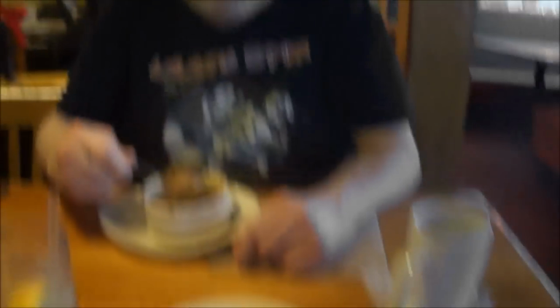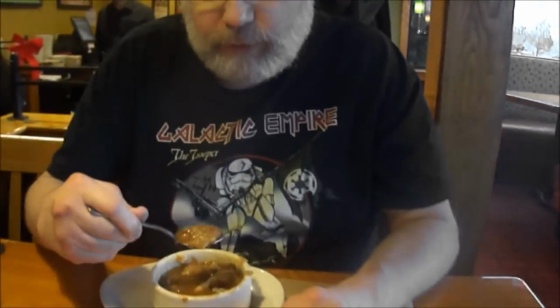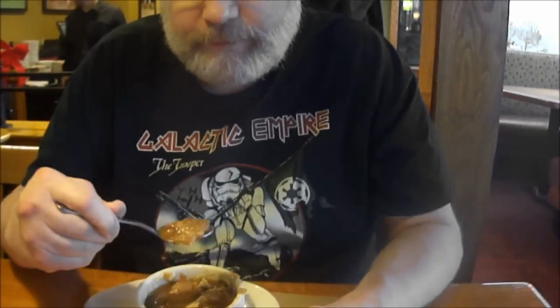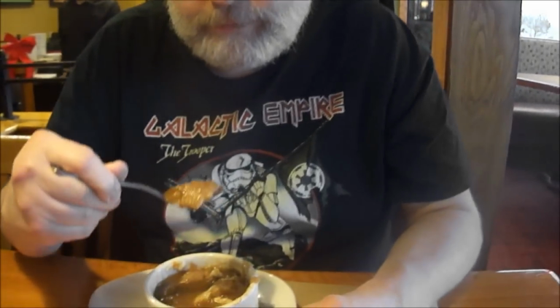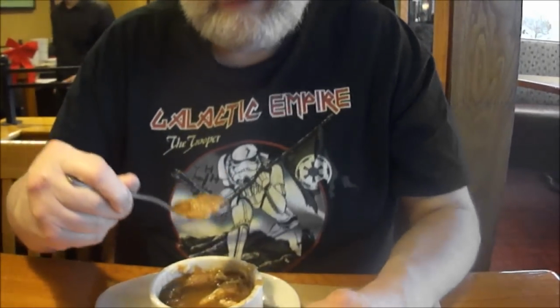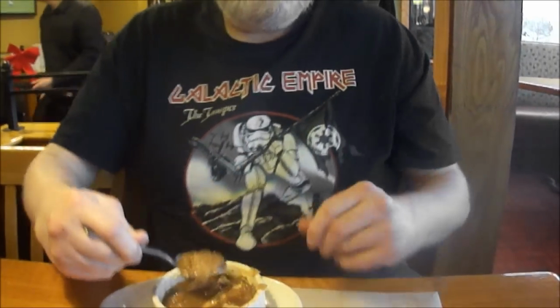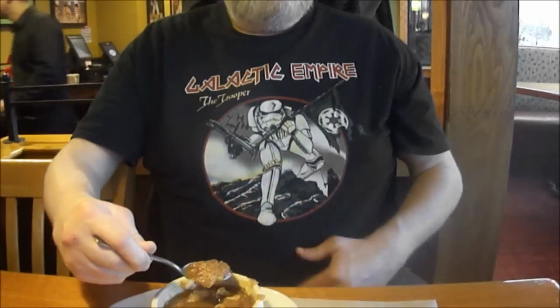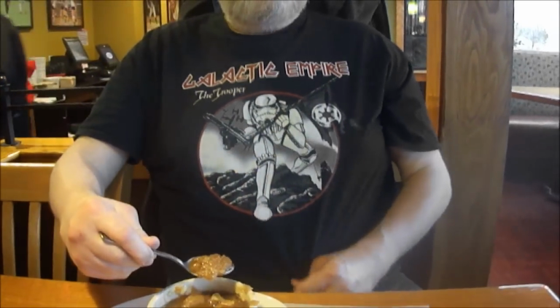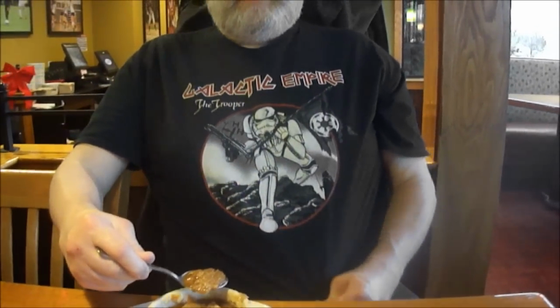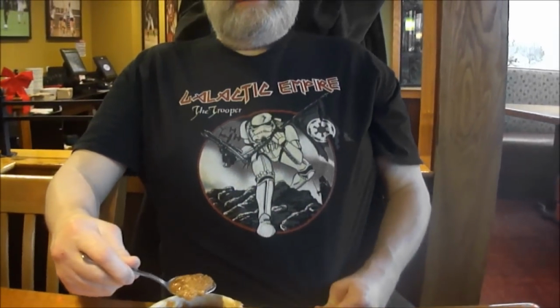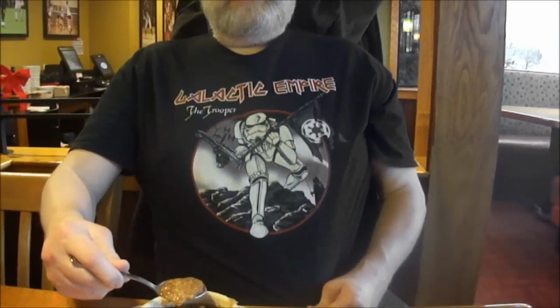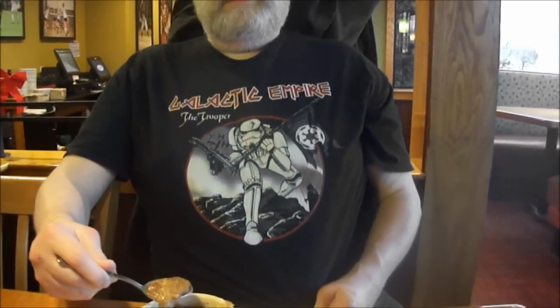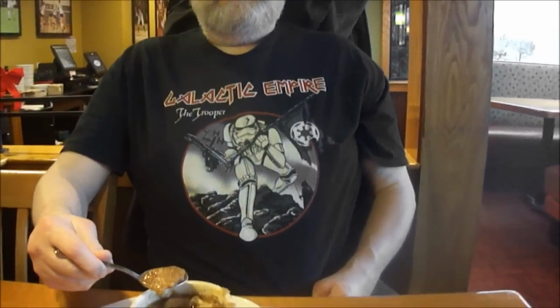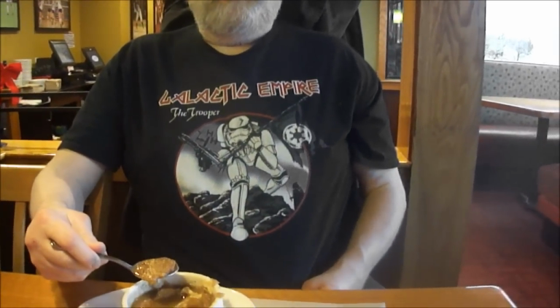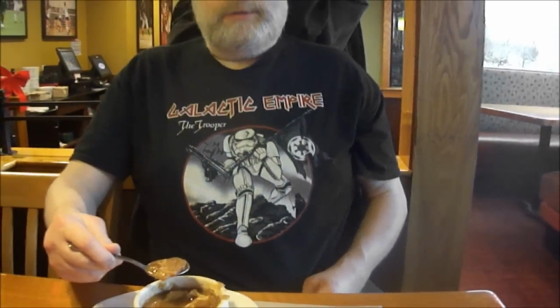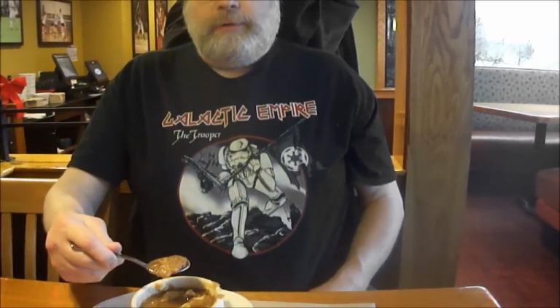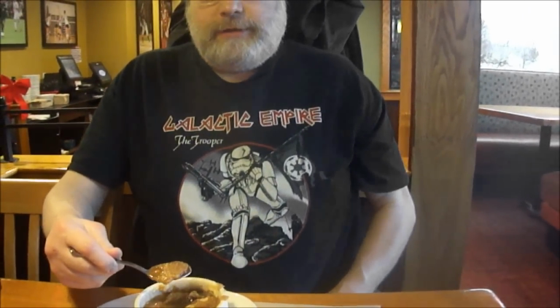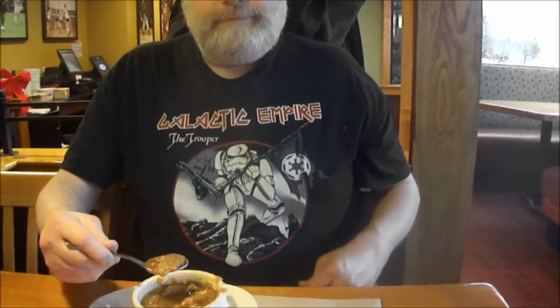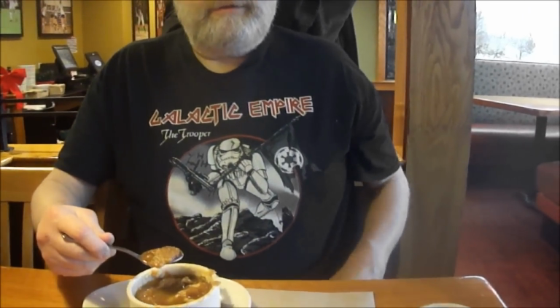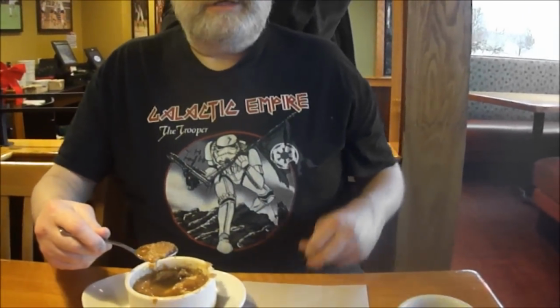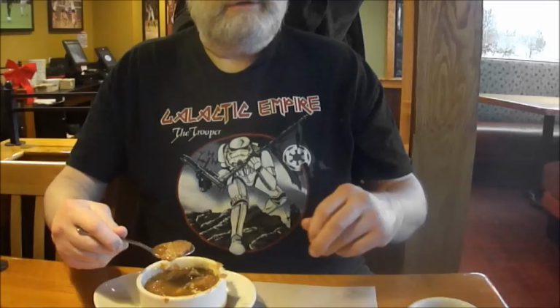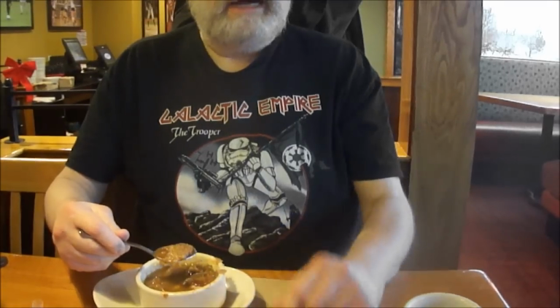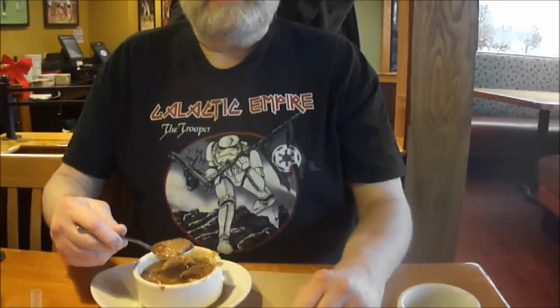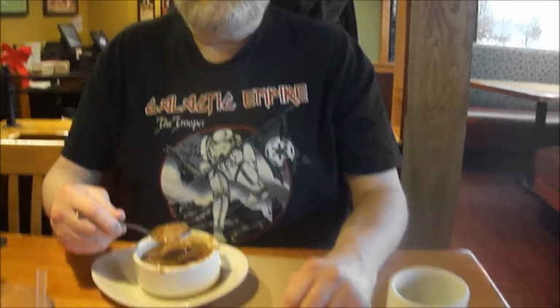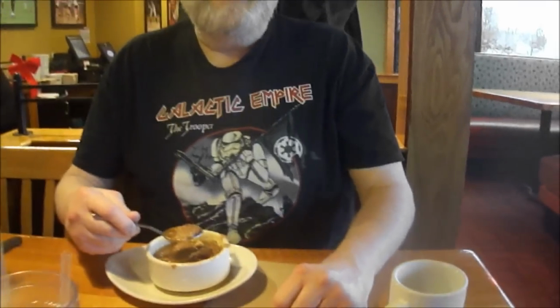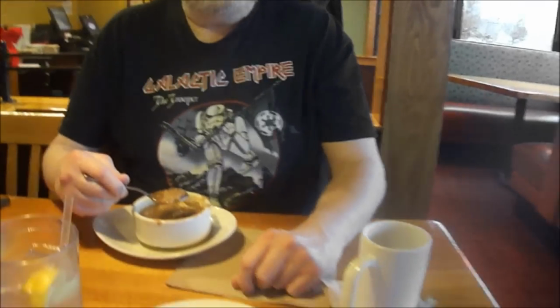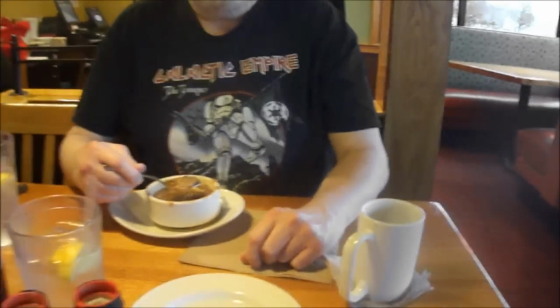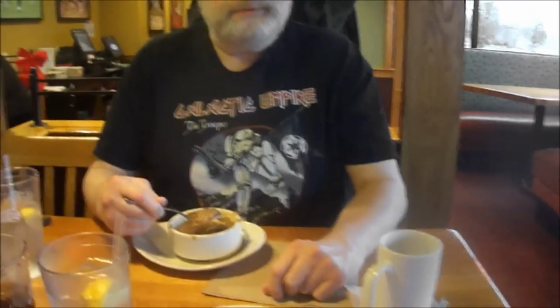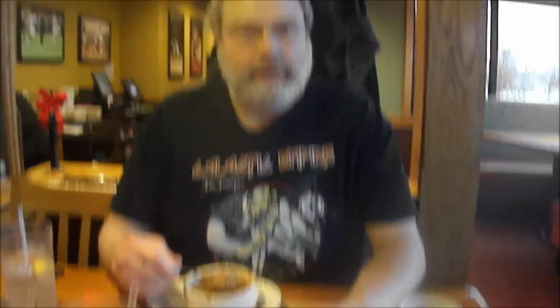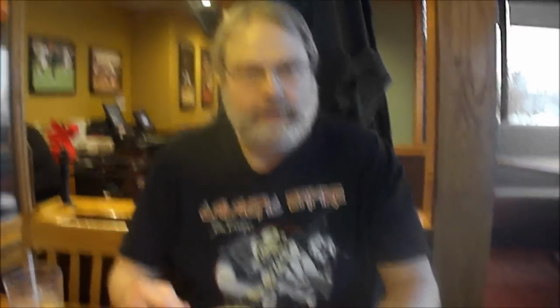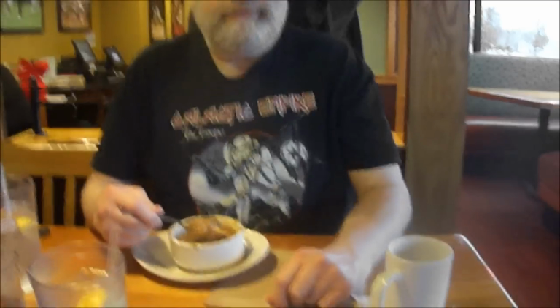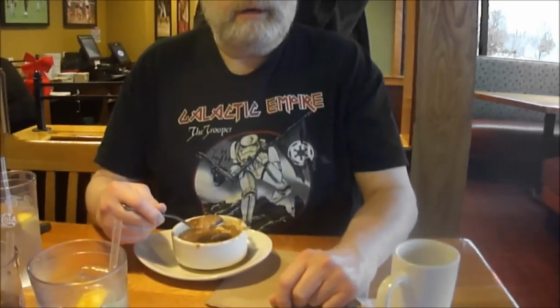I'm wearing this galactic empire trooper shirt. That's awesome. It's by local artist Mark Weichner. I don't even say his name right. Not much of Mark — this is a different Mark.